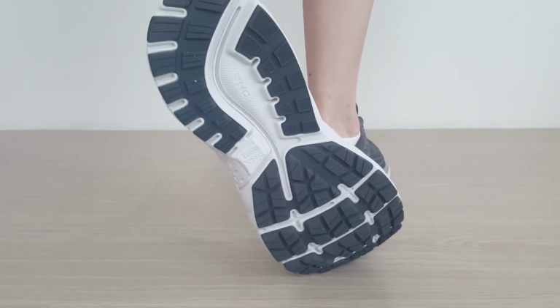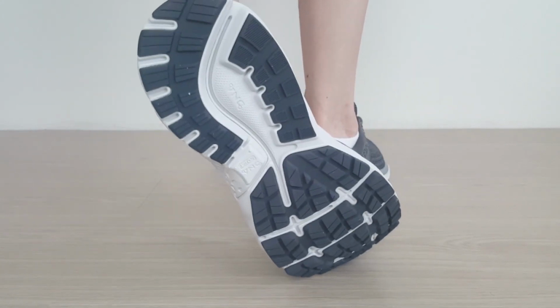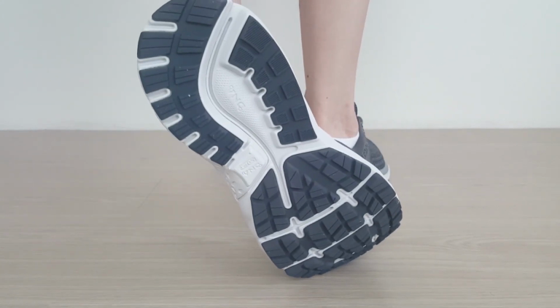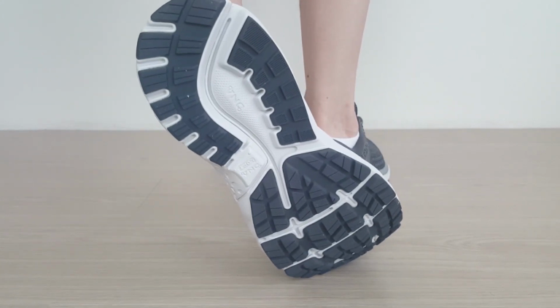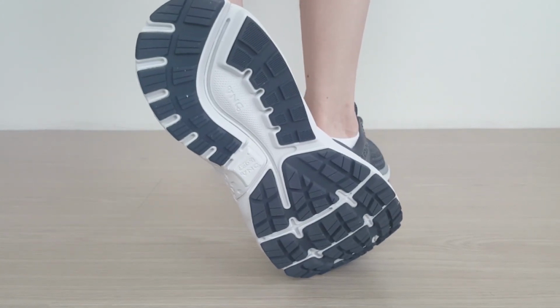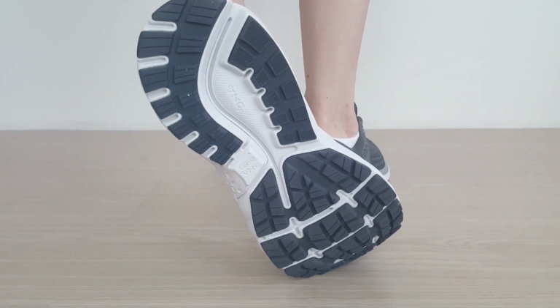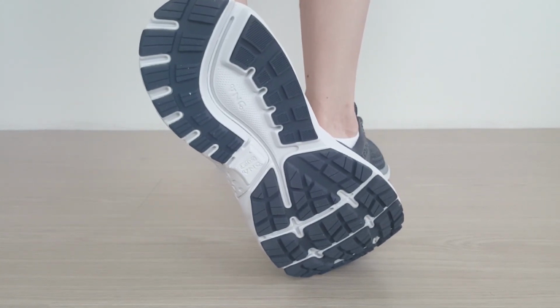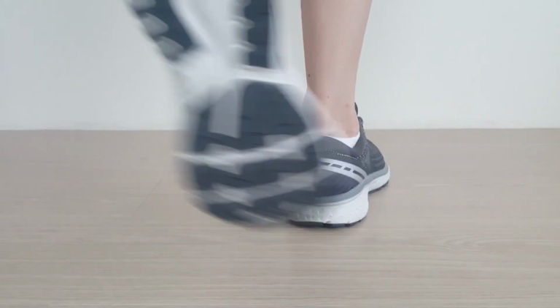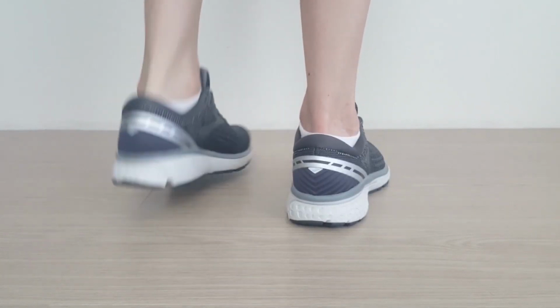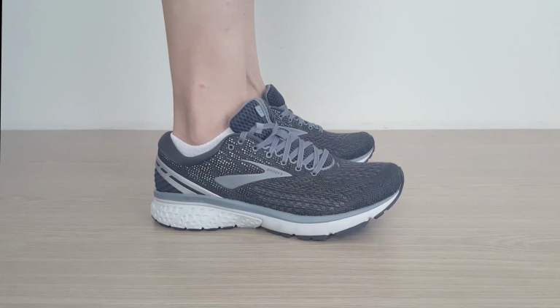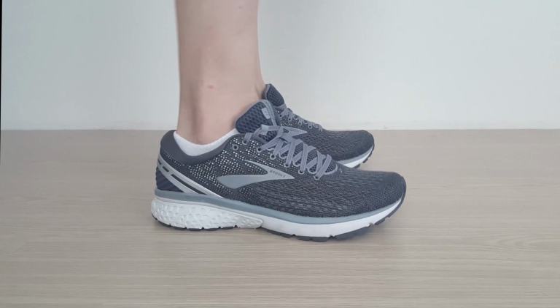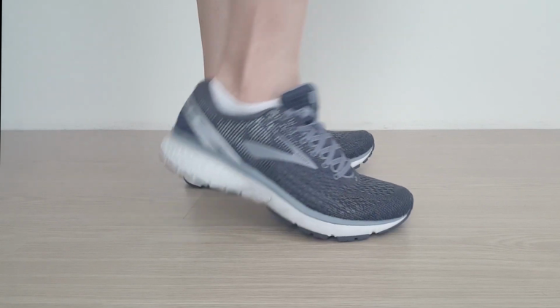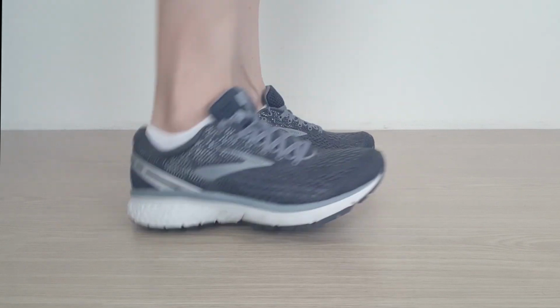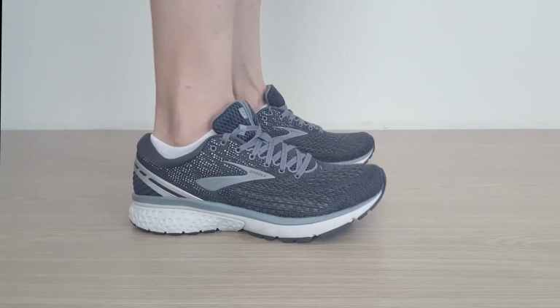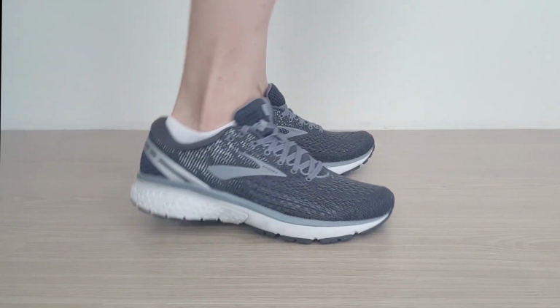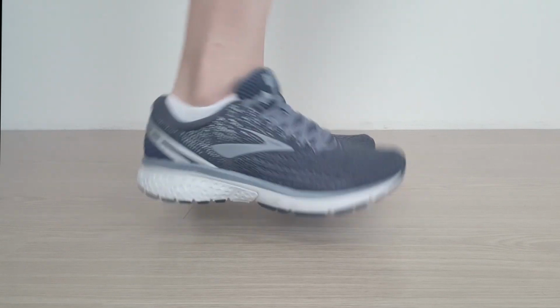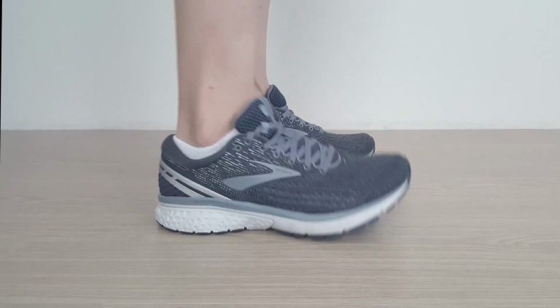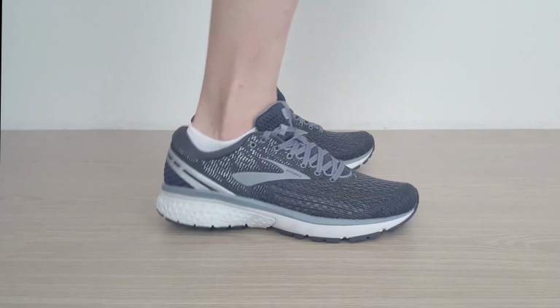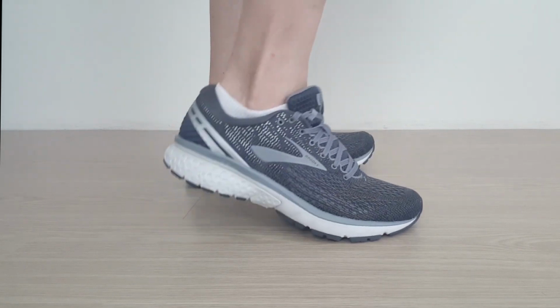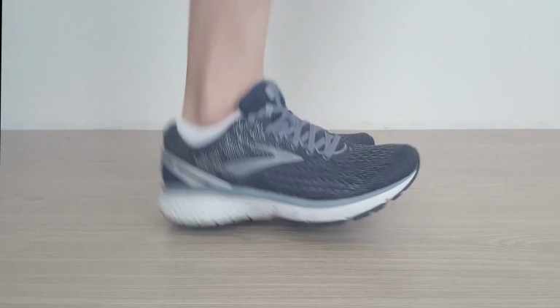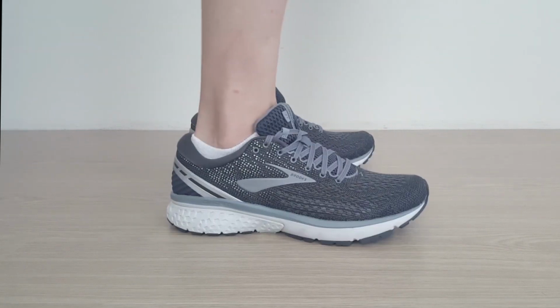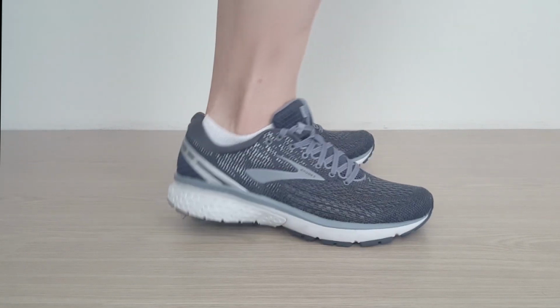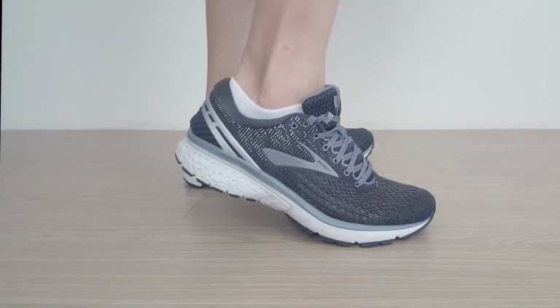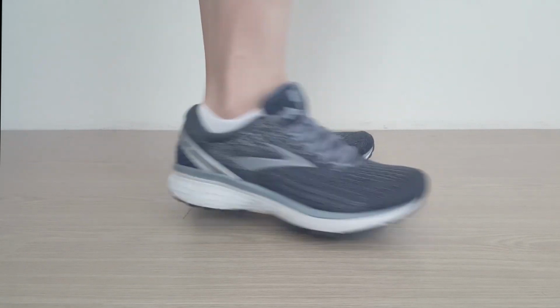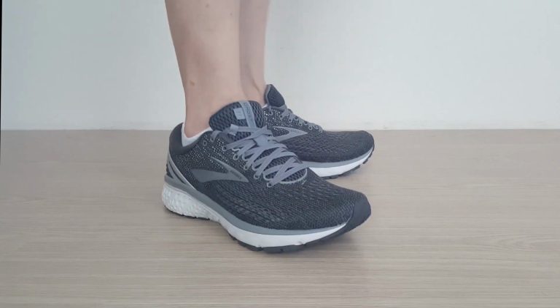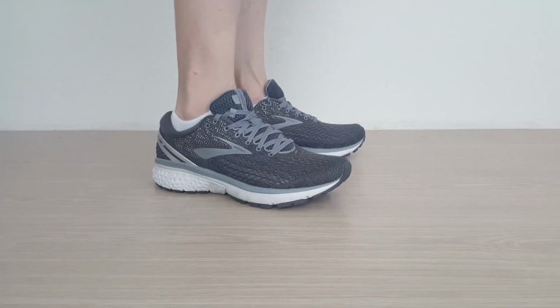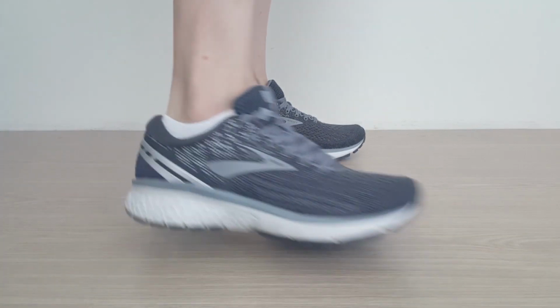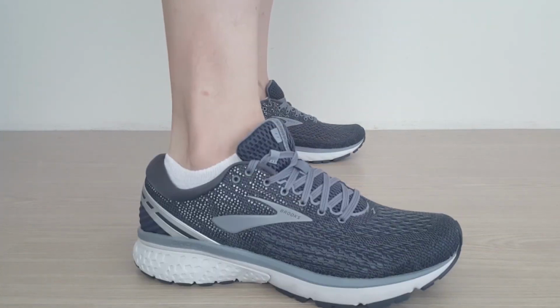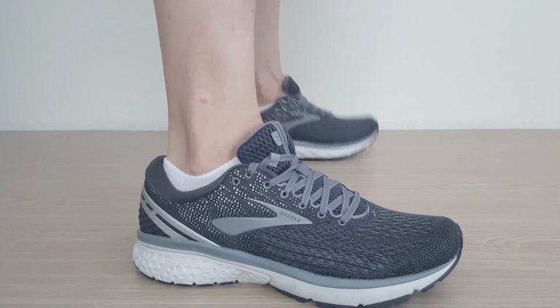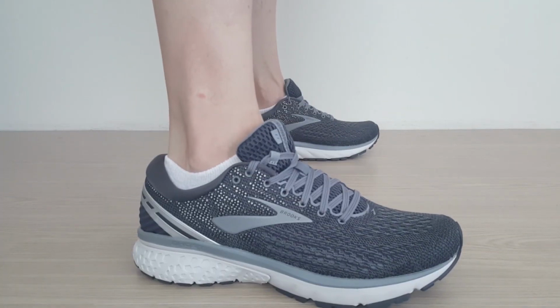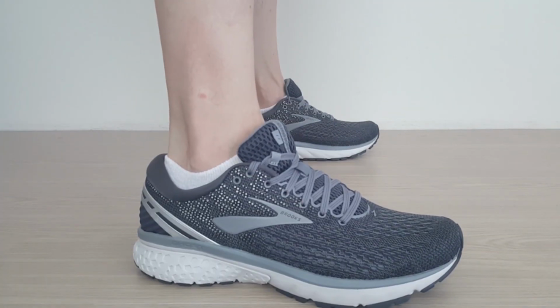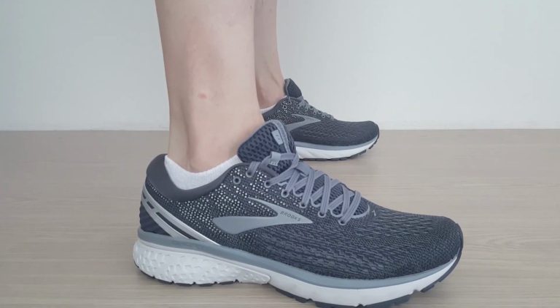Overall, the Brooks Ghost 11 gets great reviews online for those suffering from heel pain, which is partly why we've rated this as one of the best running shoes for plantar fasciitis. For more picks and information on these and others like it, see our full review in the link below.